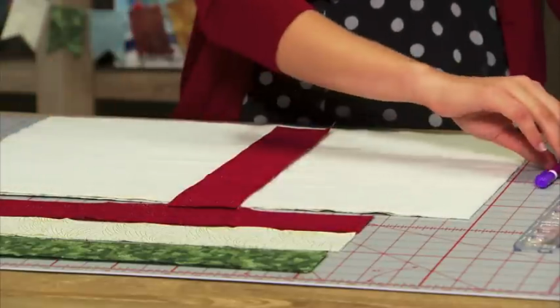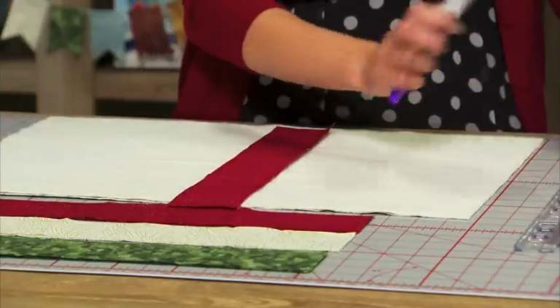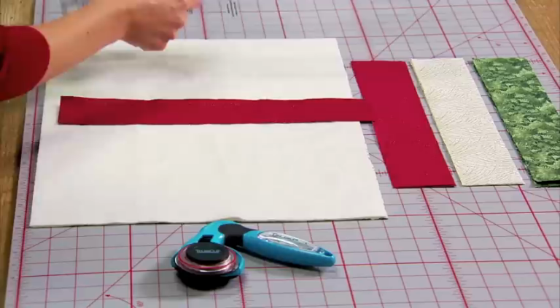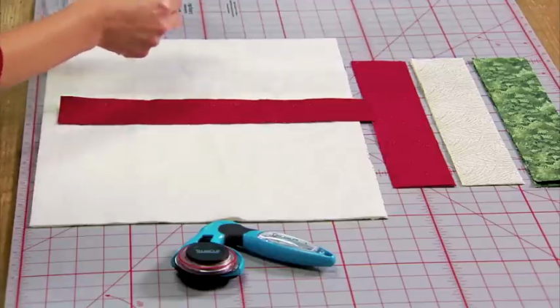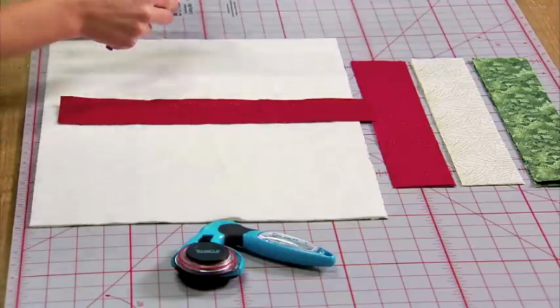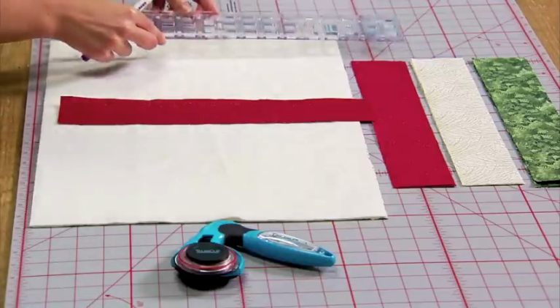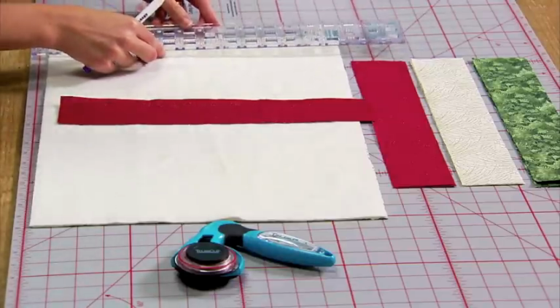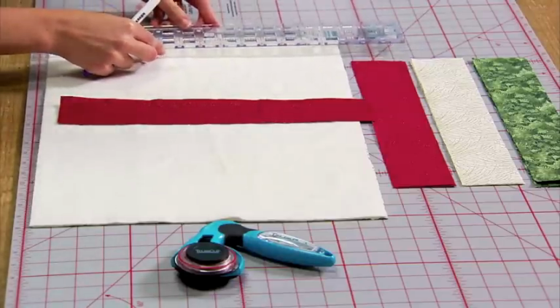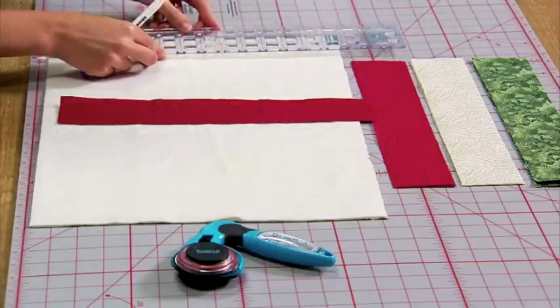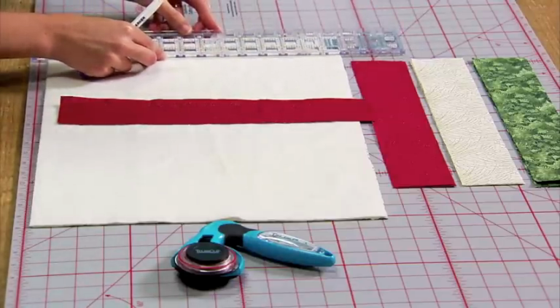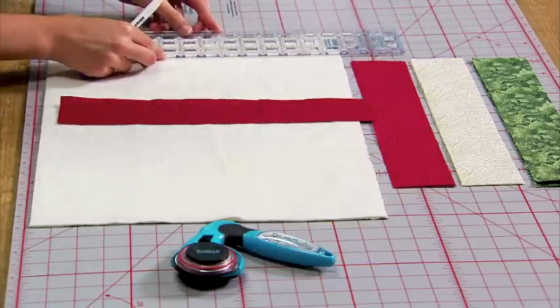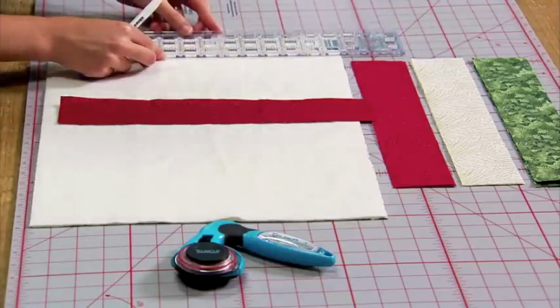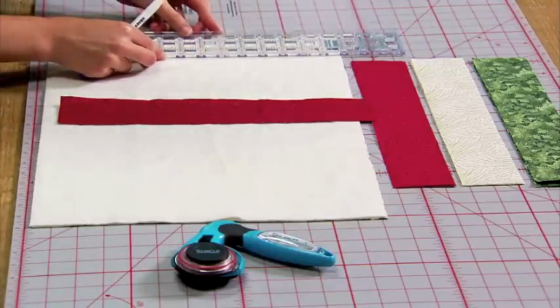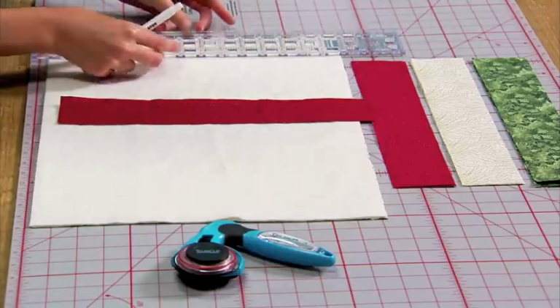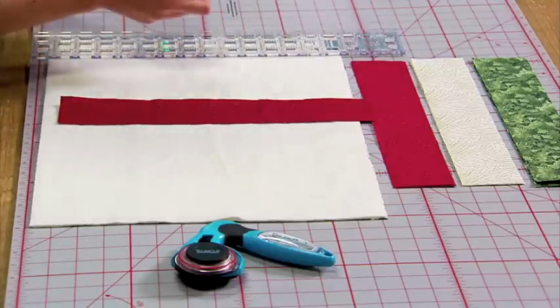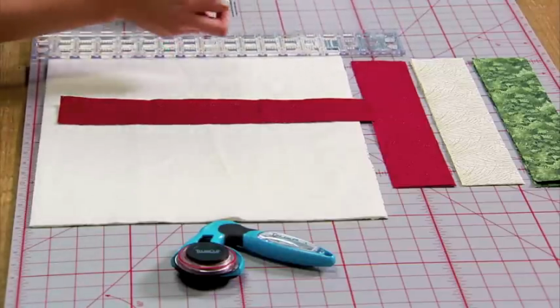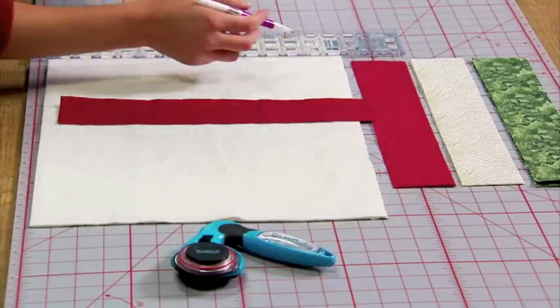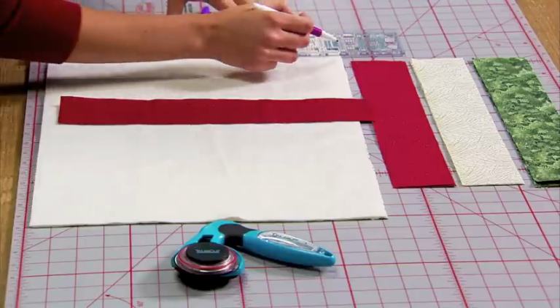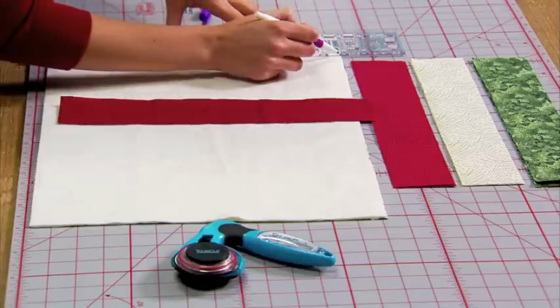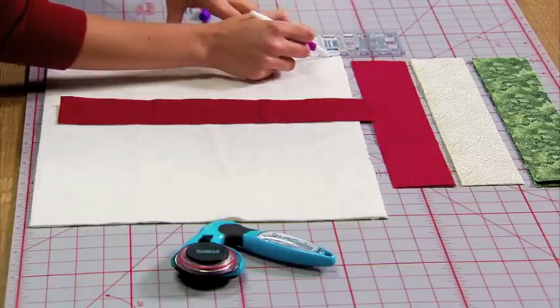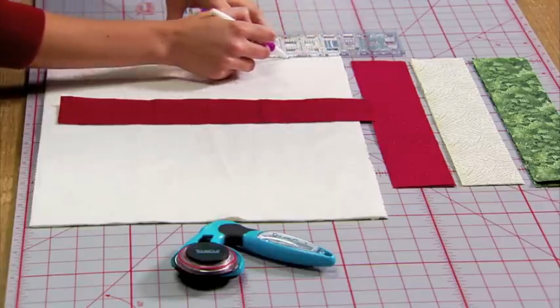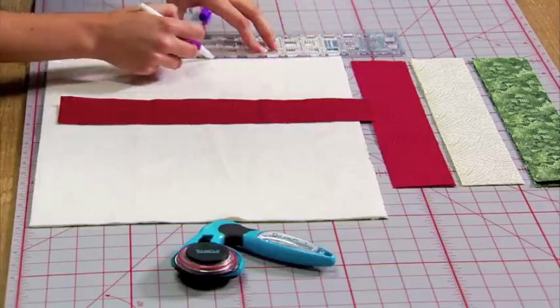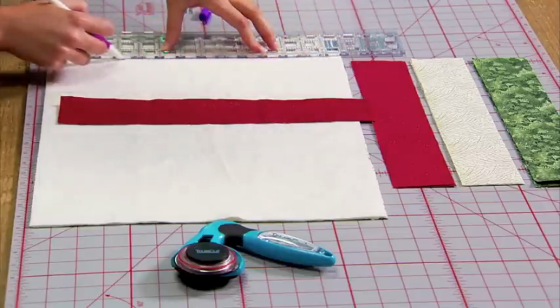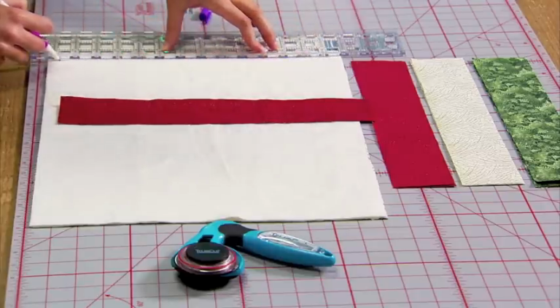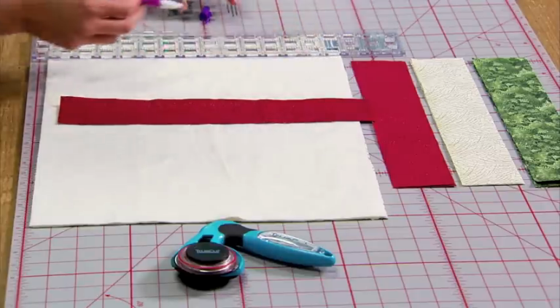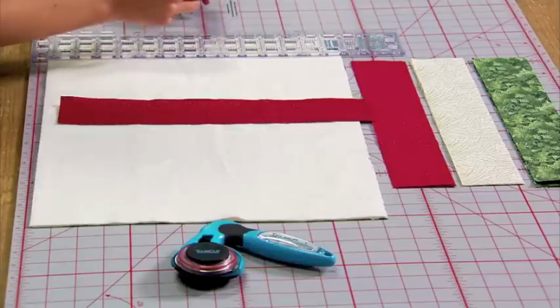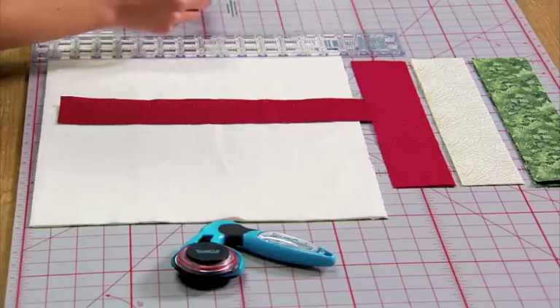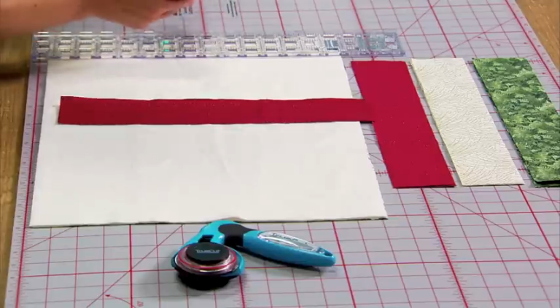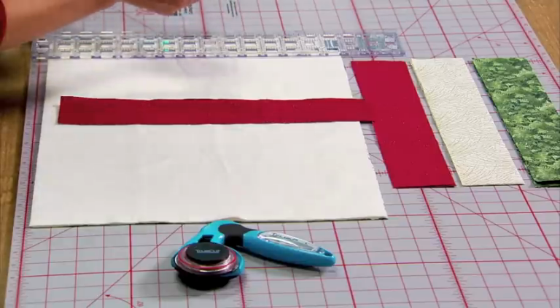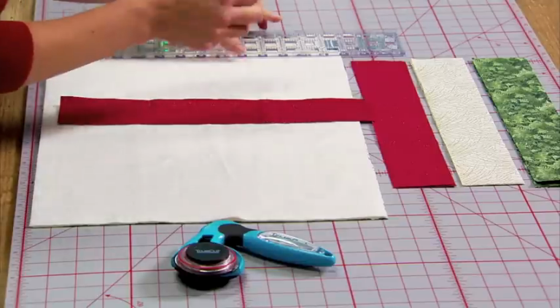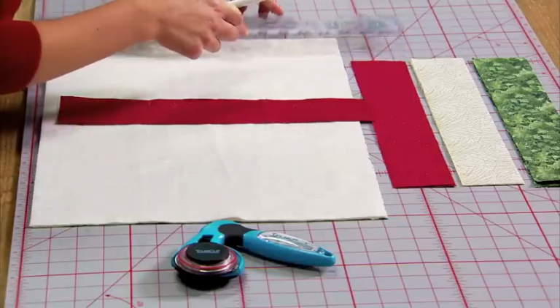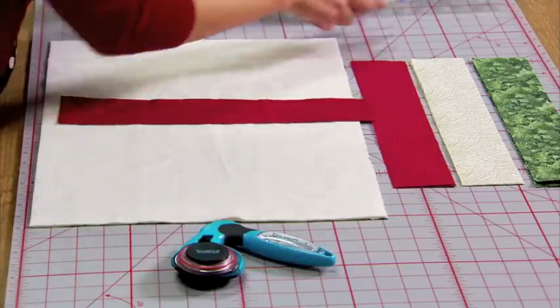What you want to do is take your ruler and measure two and a half inches from one end and mark a line. This will be your starting point for where to position your first strip.